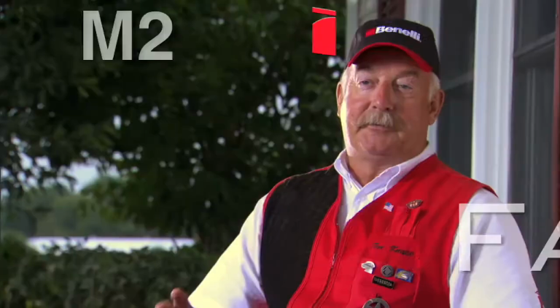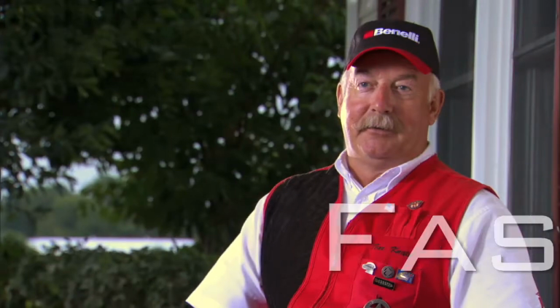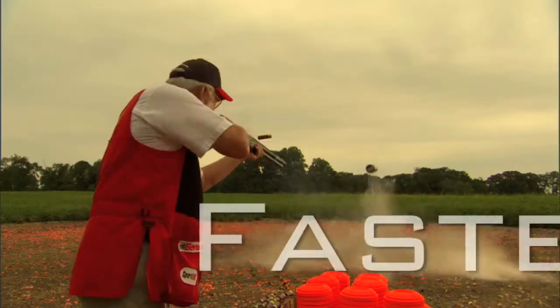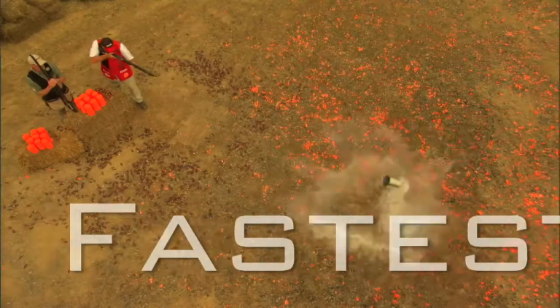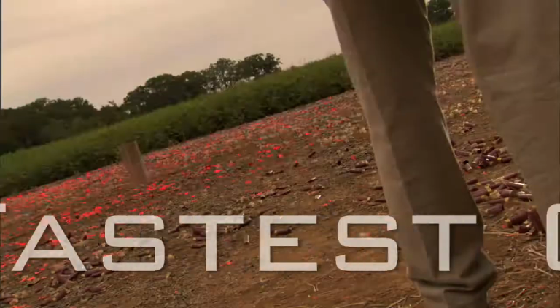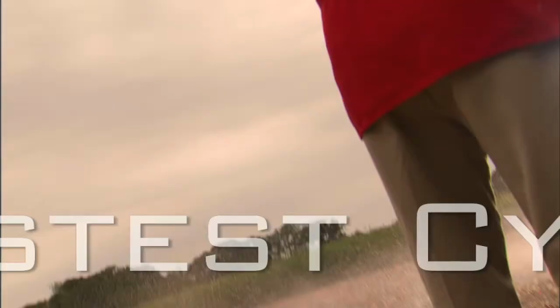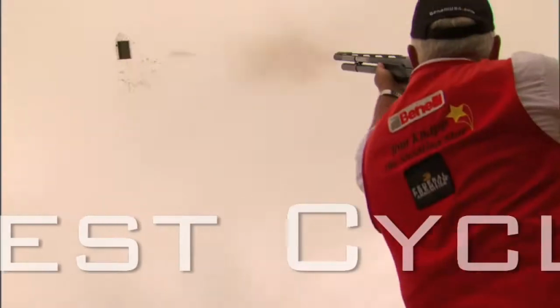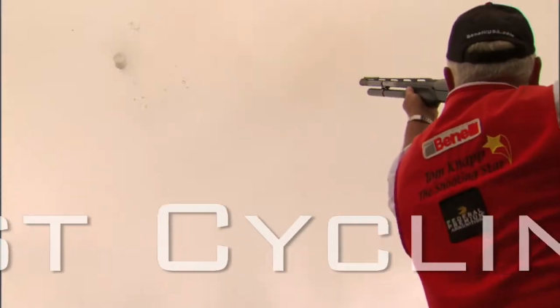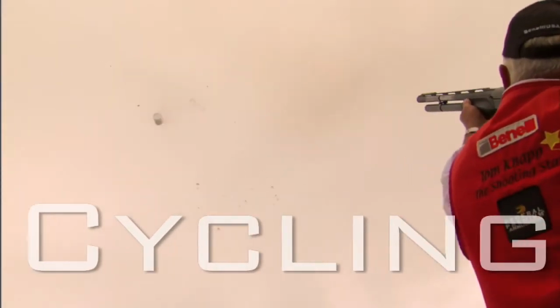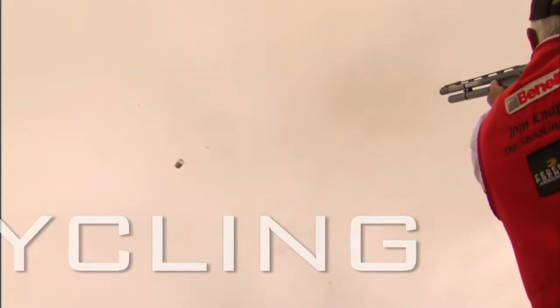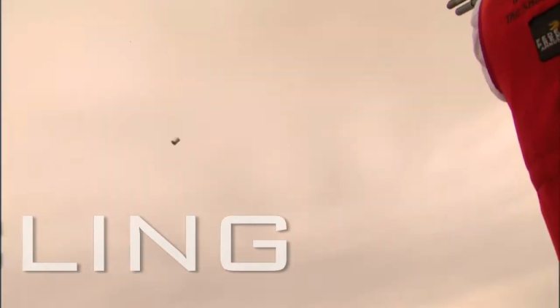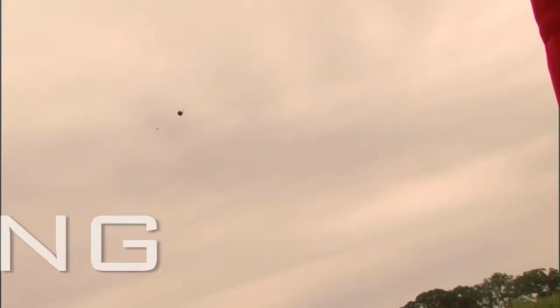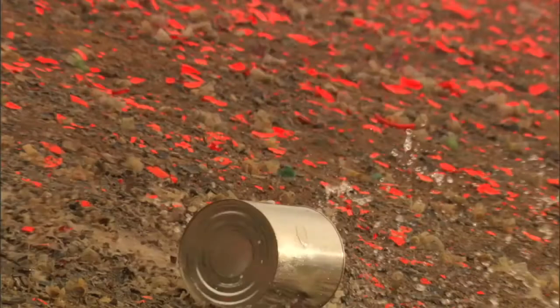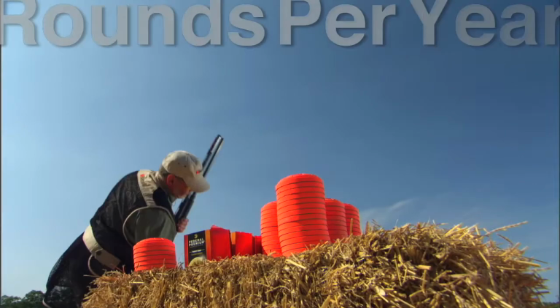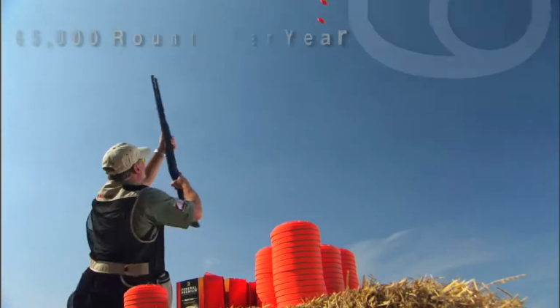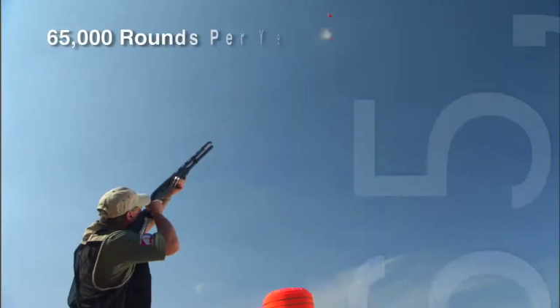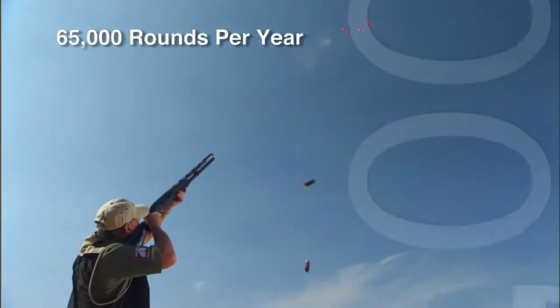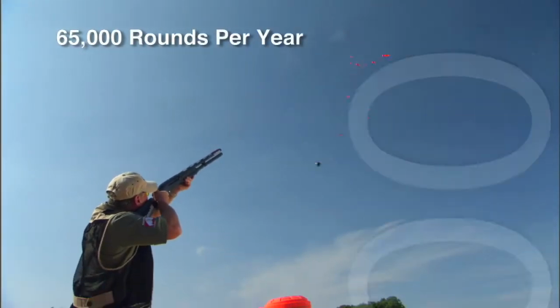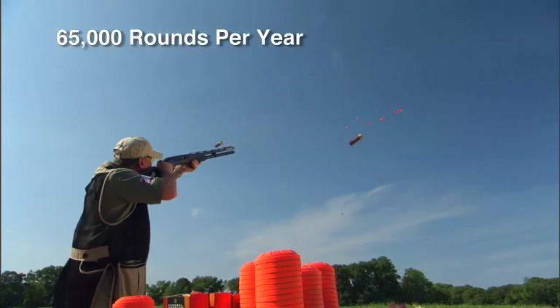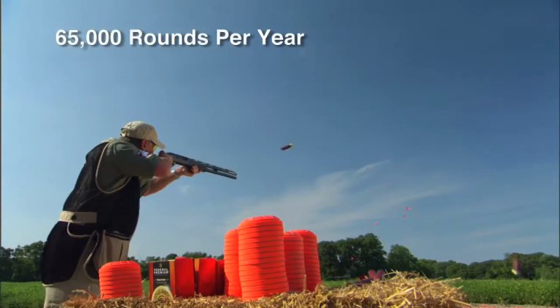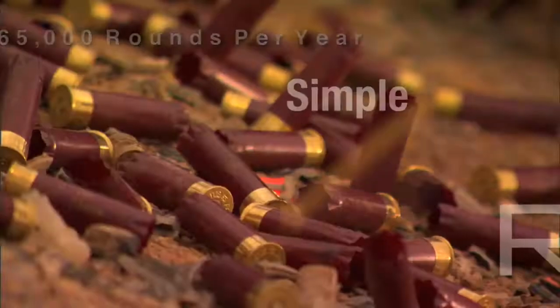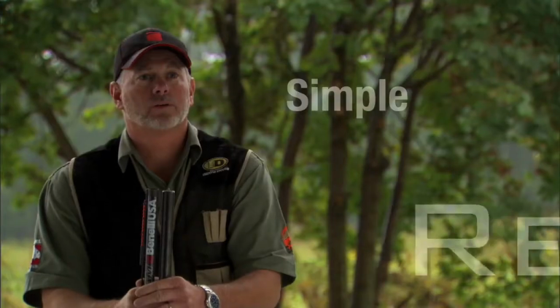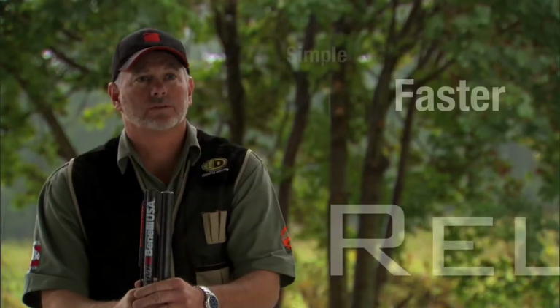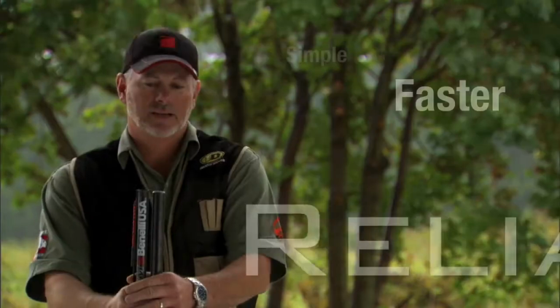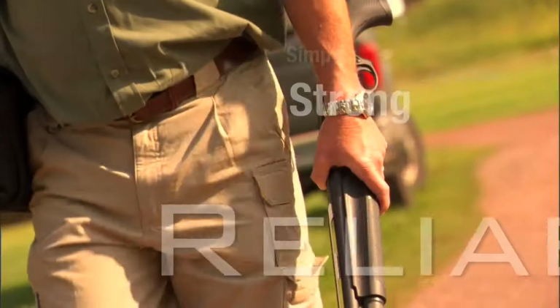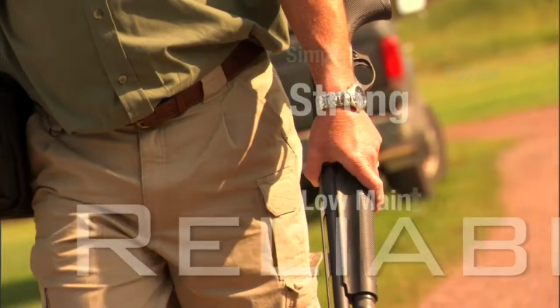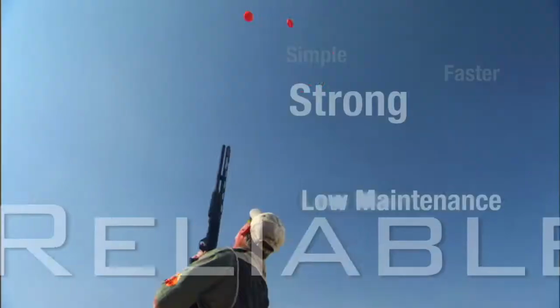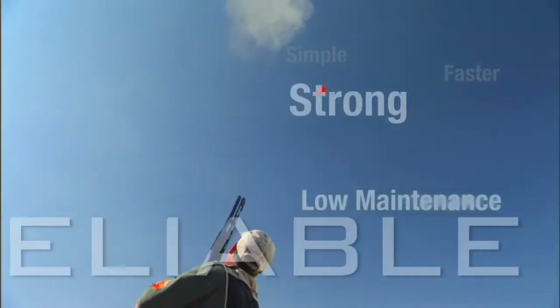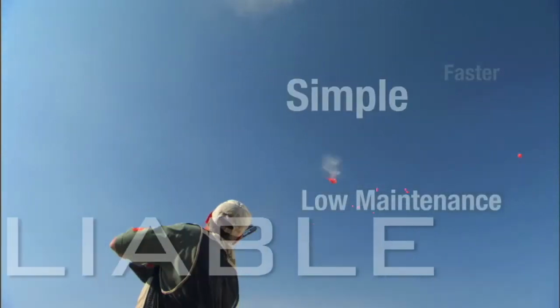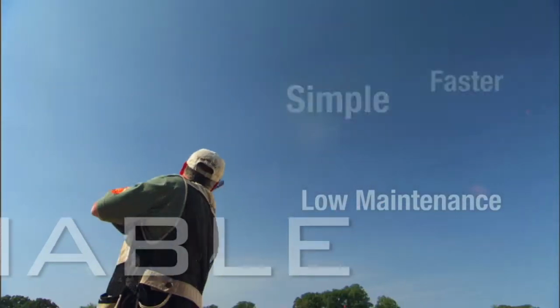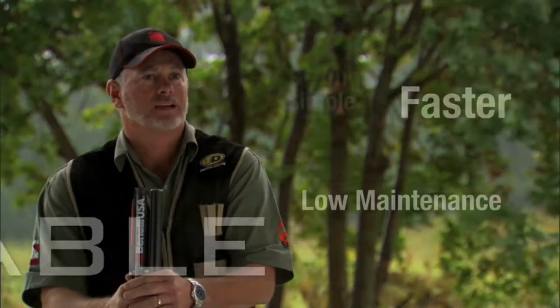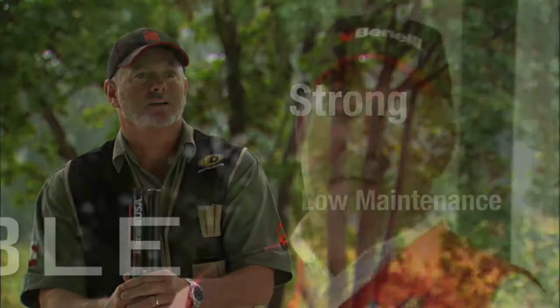My speed shooting routines demand that I use the fastest cycling shotgun in the world. I shoot about 65,000 rounds a year through my Benelli, and this thing is a workhorse. My Benelli's going to work, where all the other guns I've owned, they may and they may not.